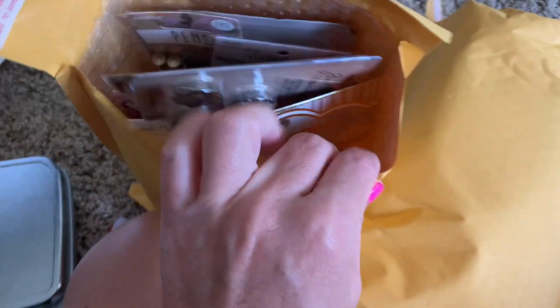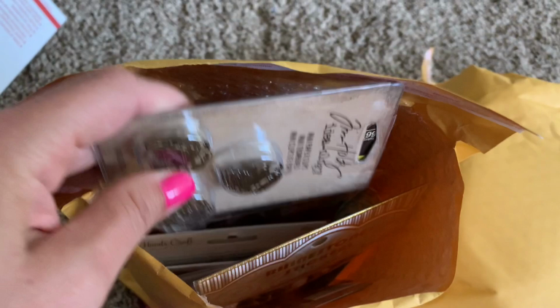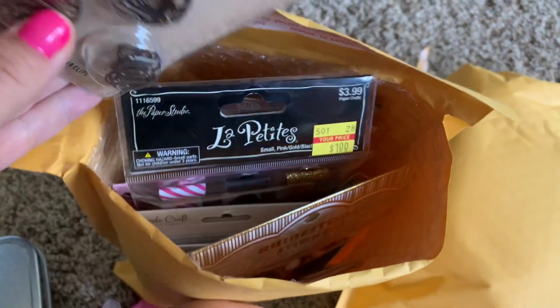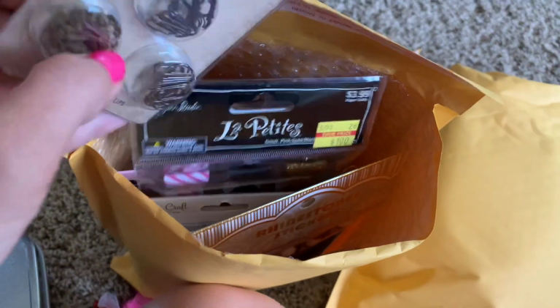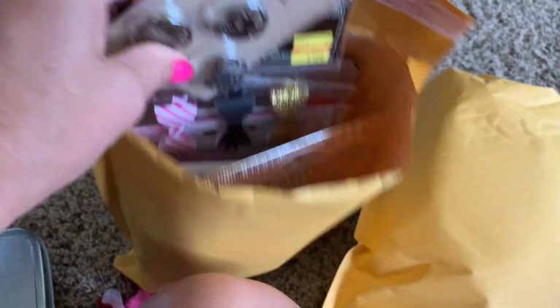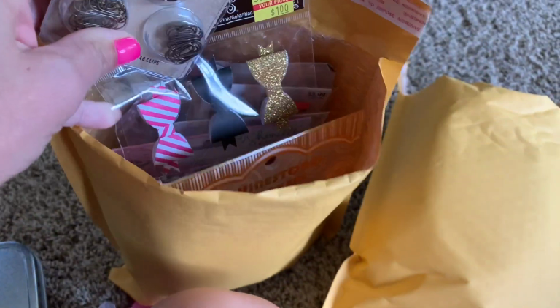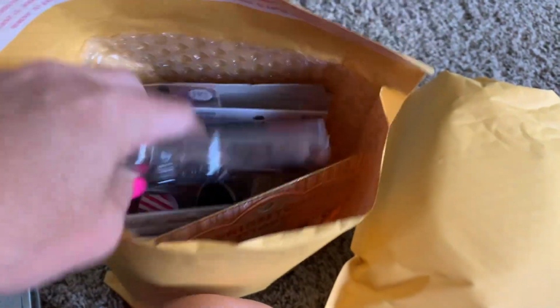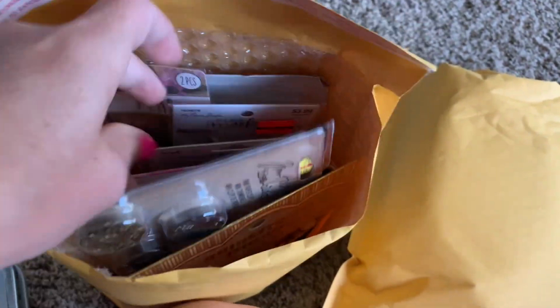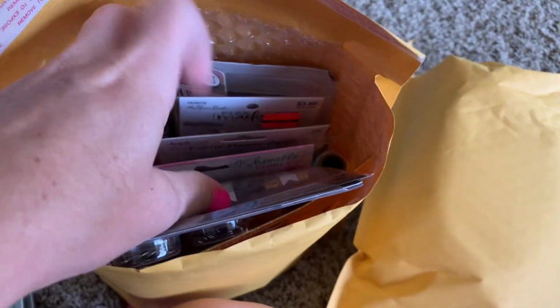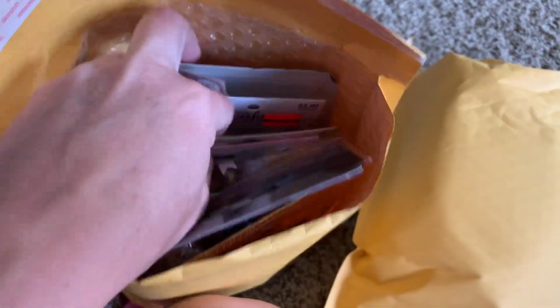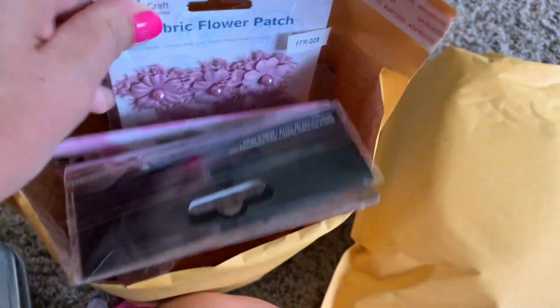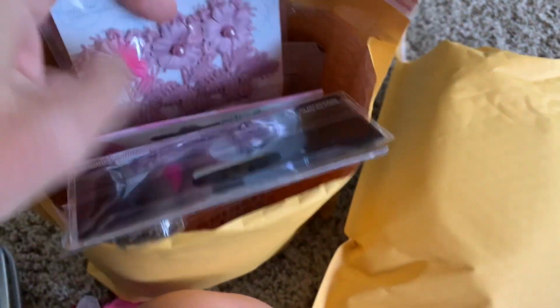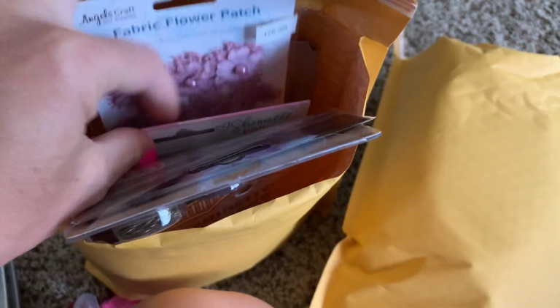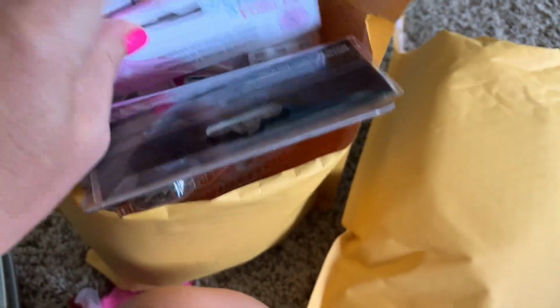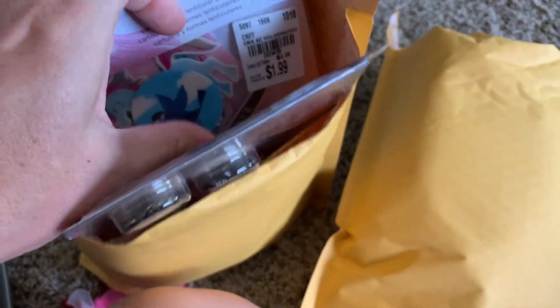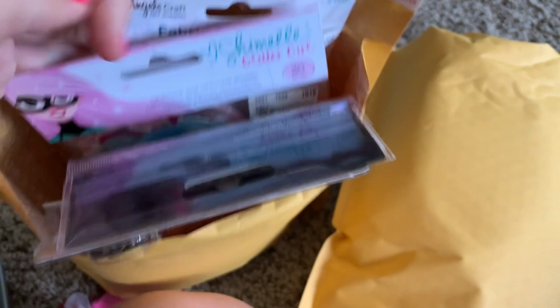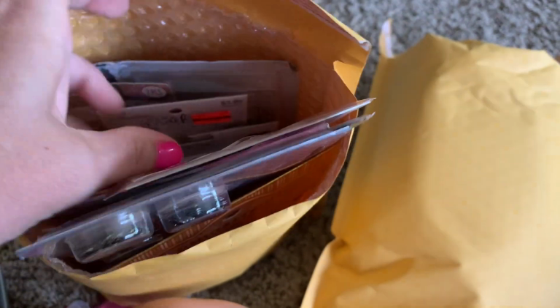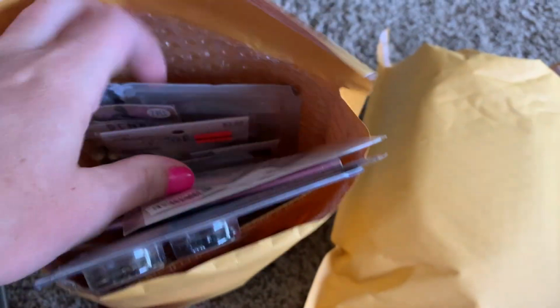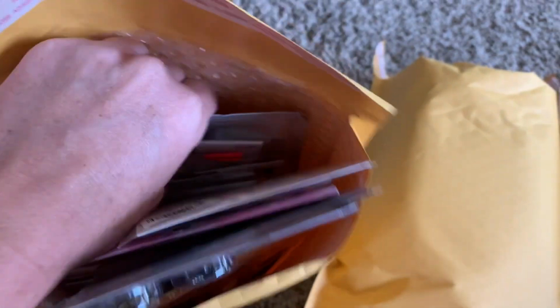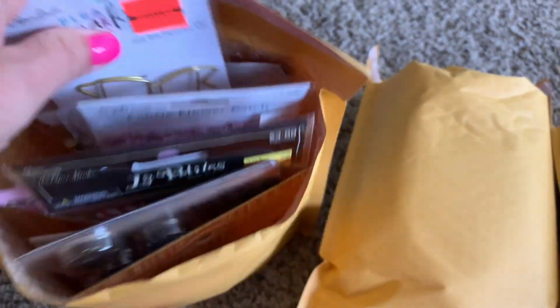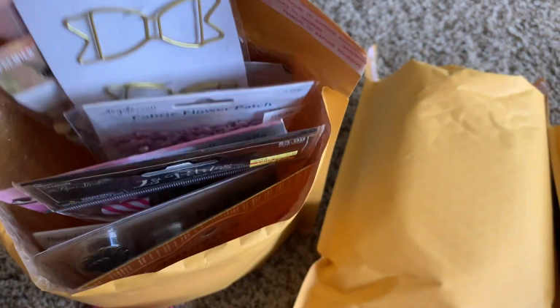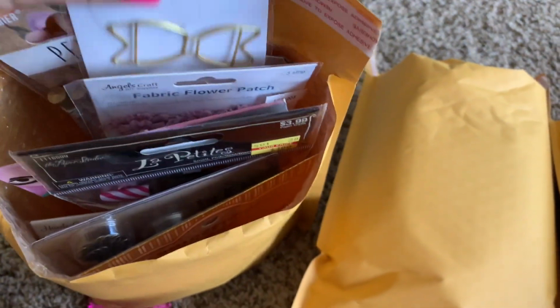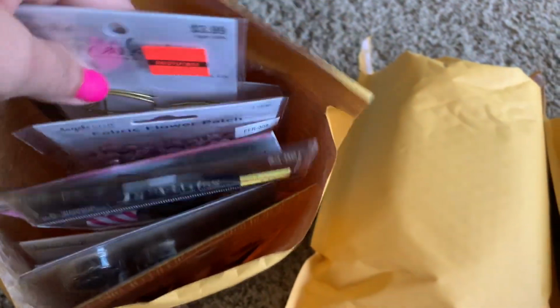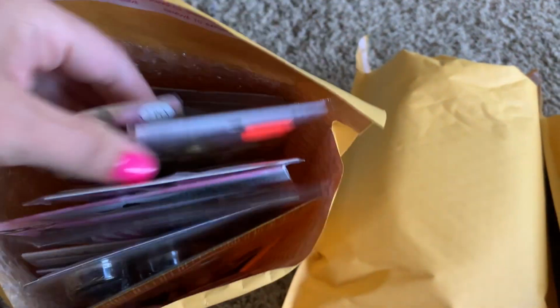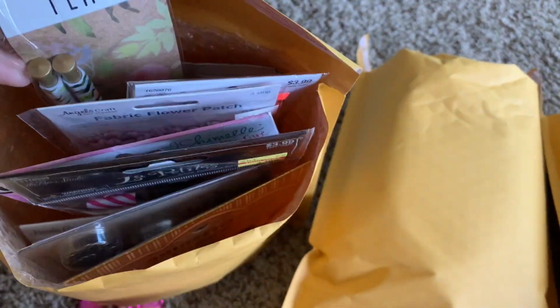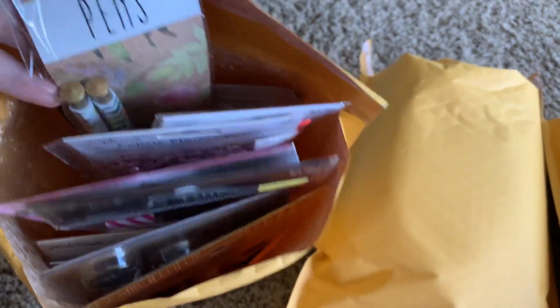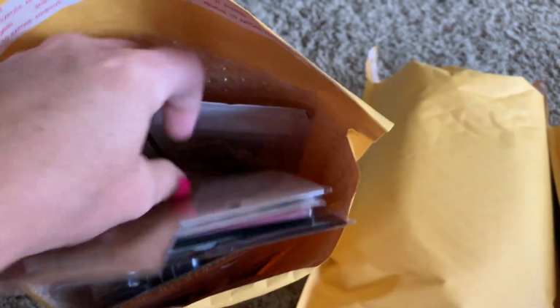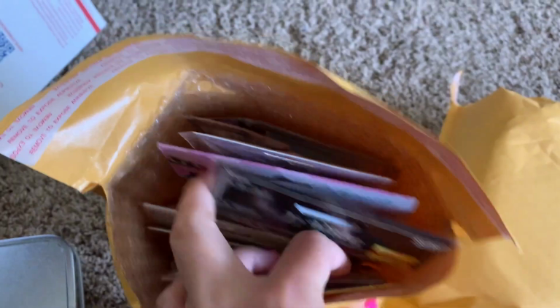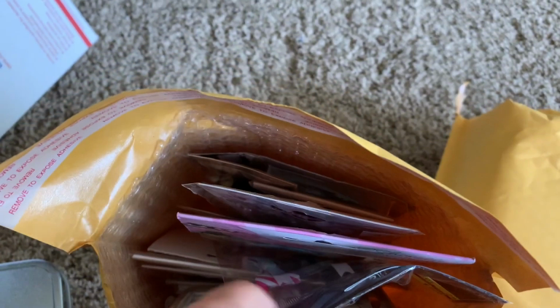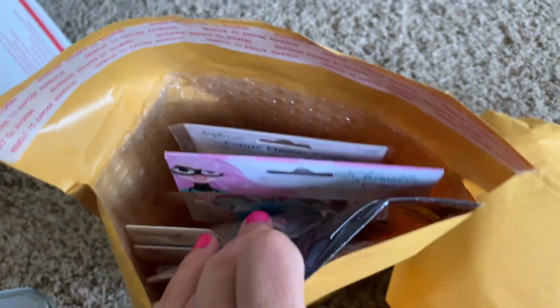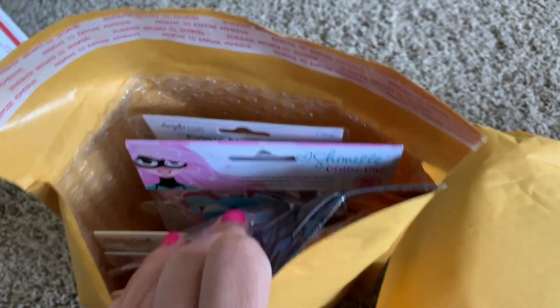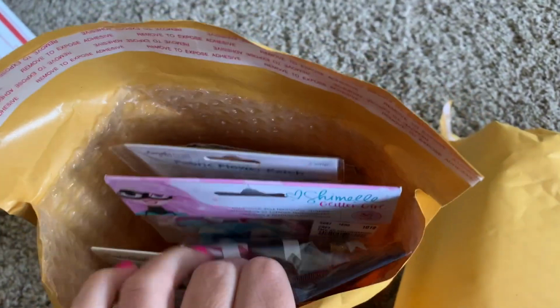So anyway, if you guys can see, it's a lot of like Hobby Lobby knick-knack stuff. There's like ephemera, a lot of it is brand new, some of it's used, just a bunch of knick-knack stuff.